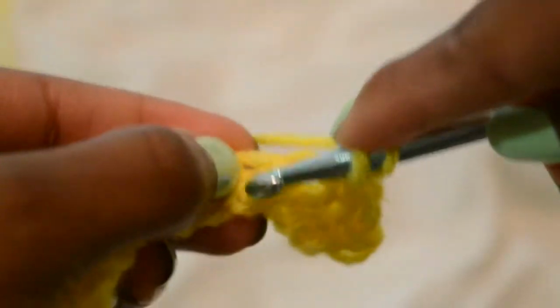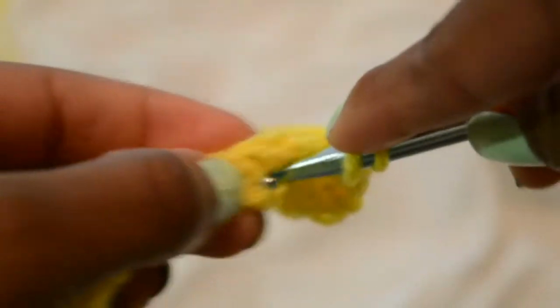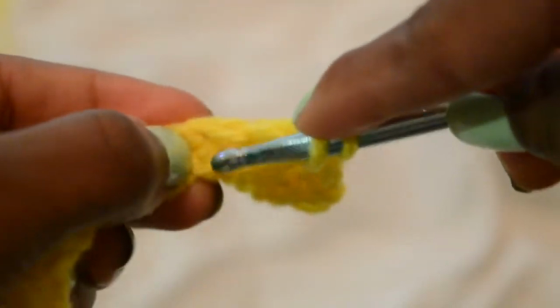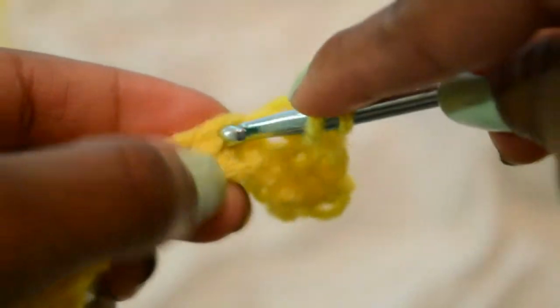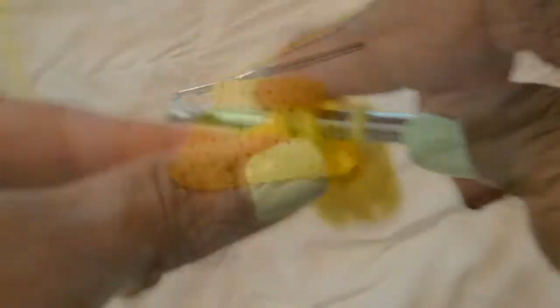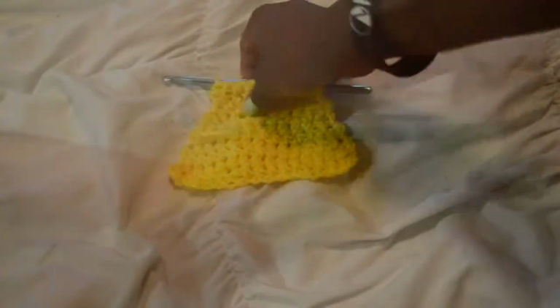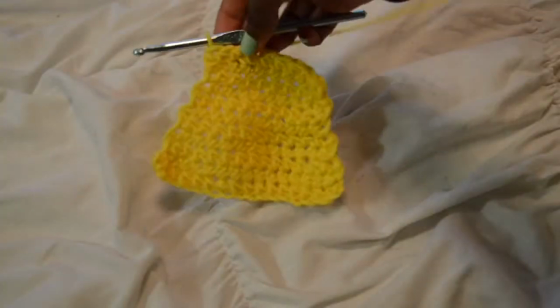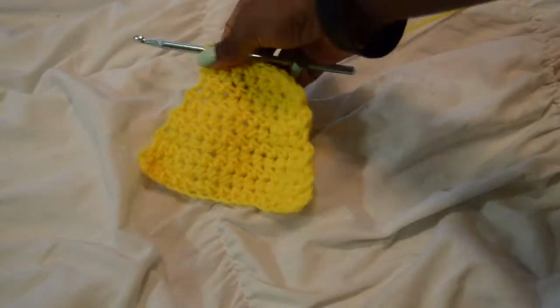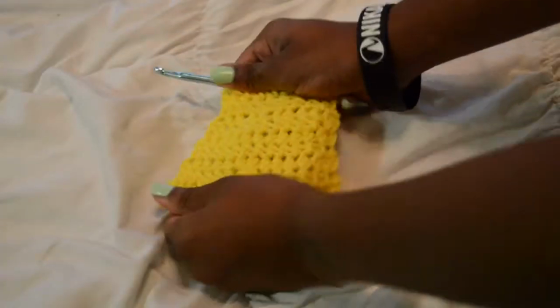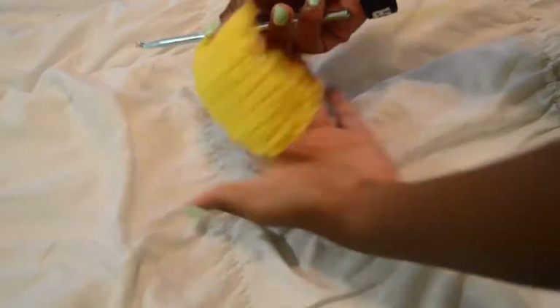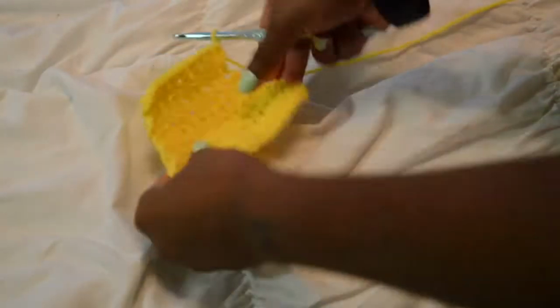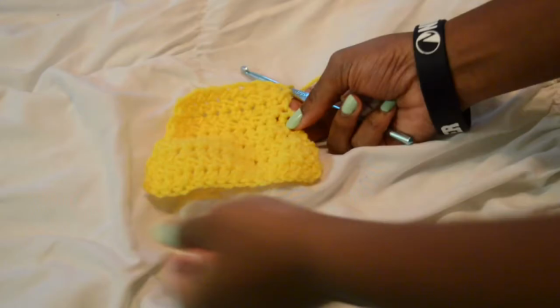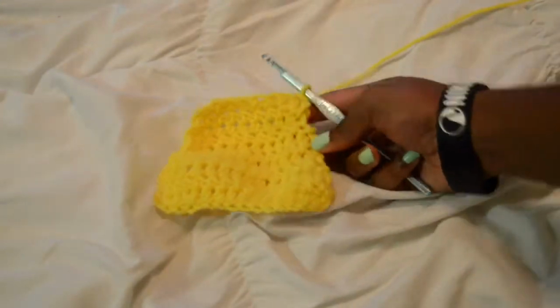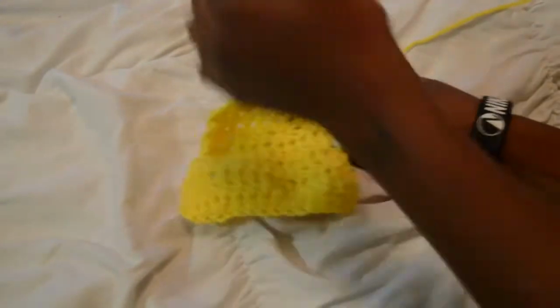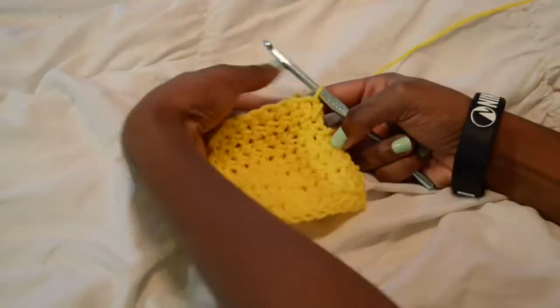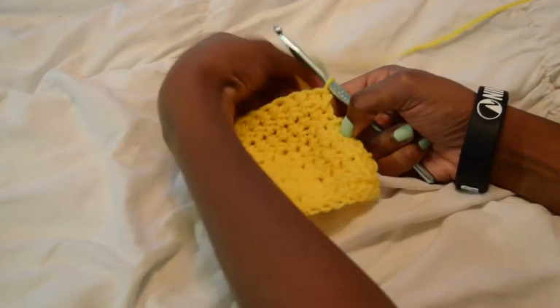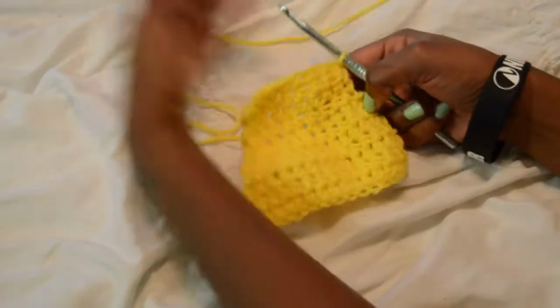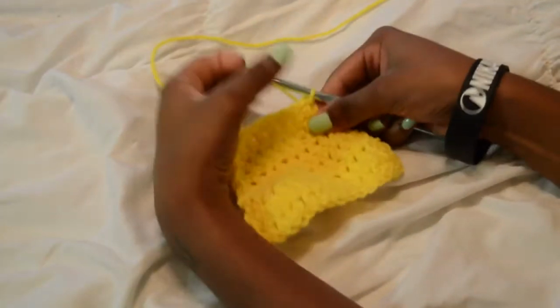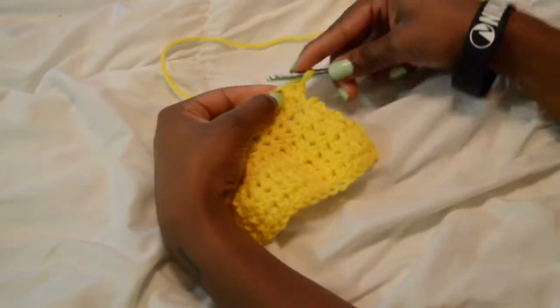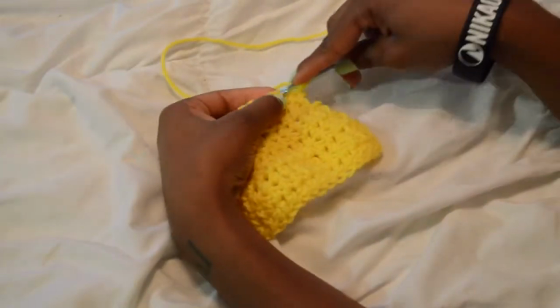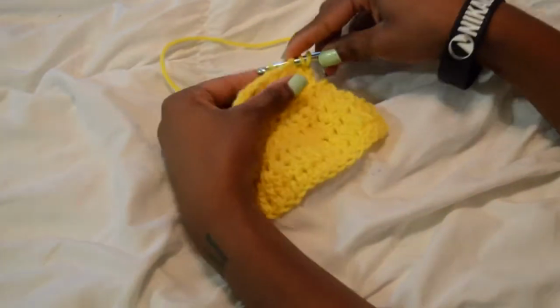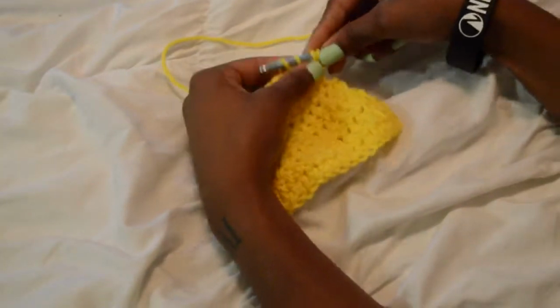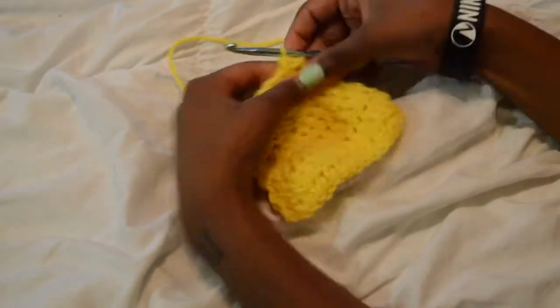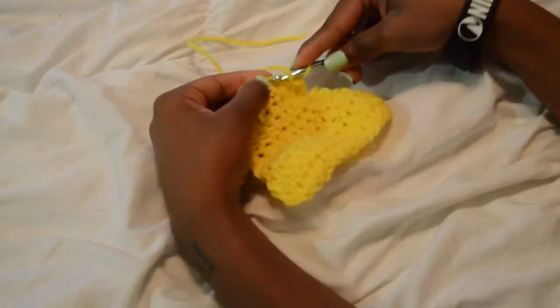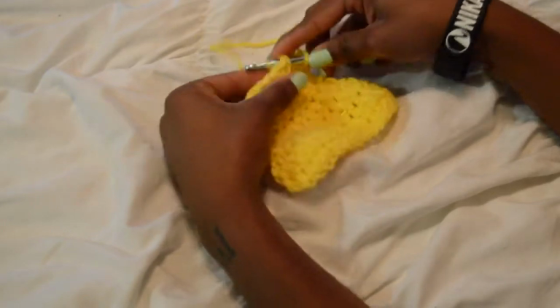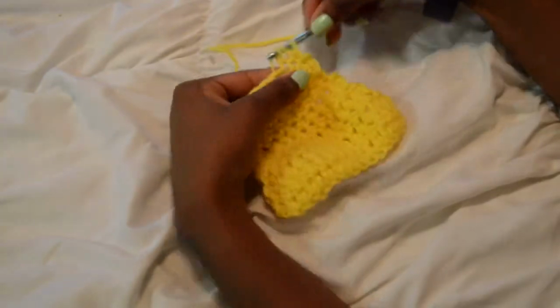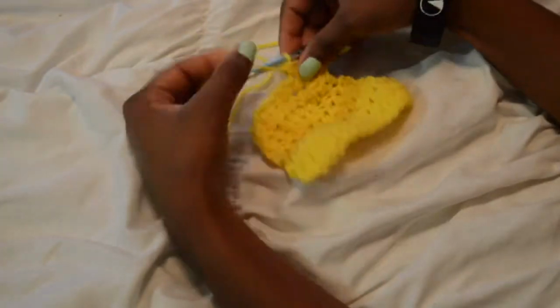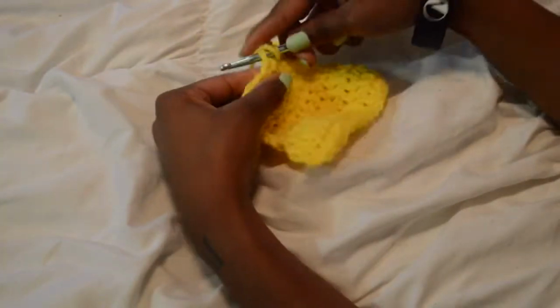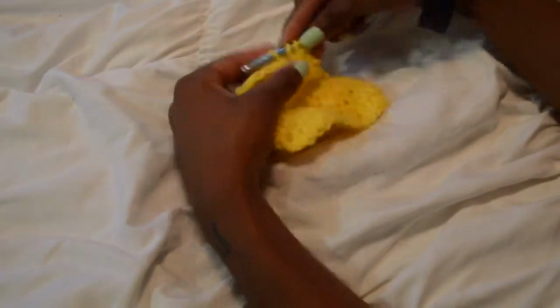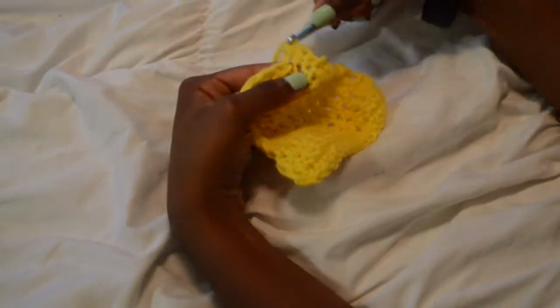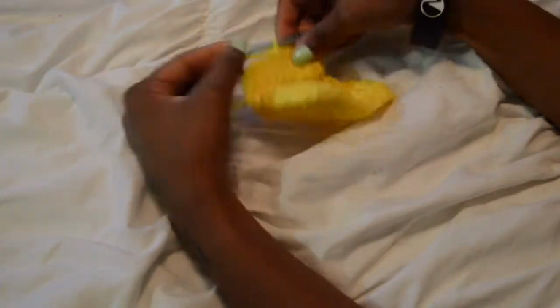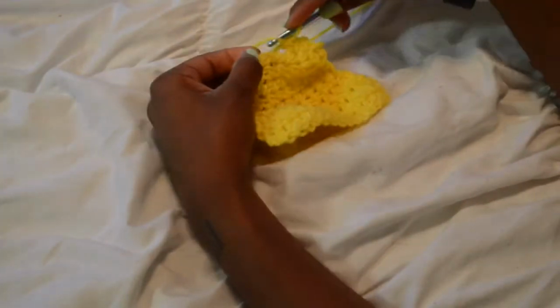You should have something like this — just a triangle — if you've been going along with the decrease, skipping that first stitch and going into the second all the way across and continuing with that pattern.